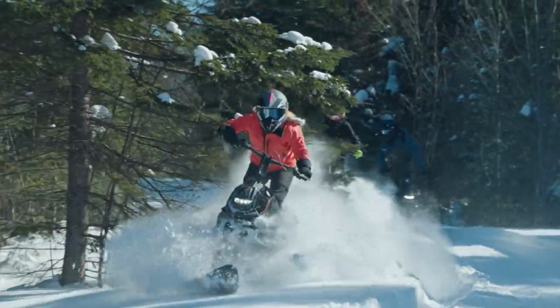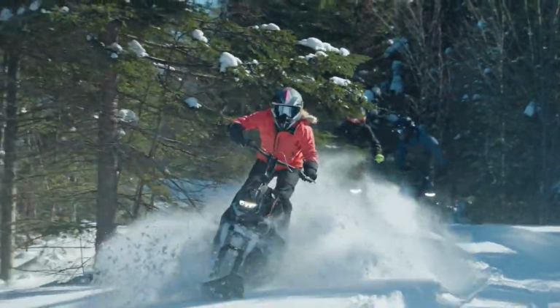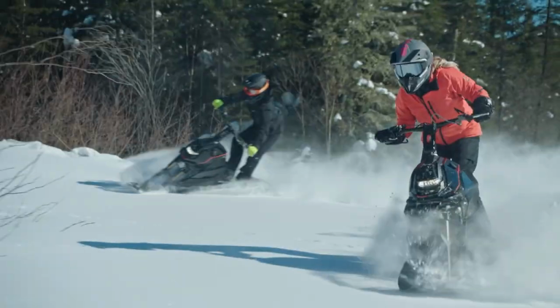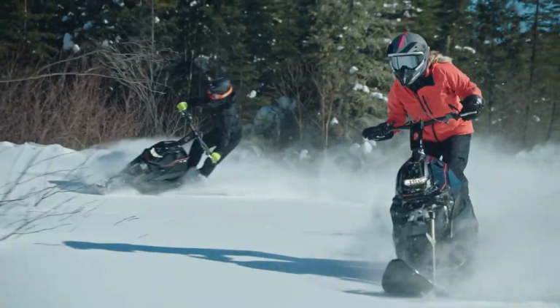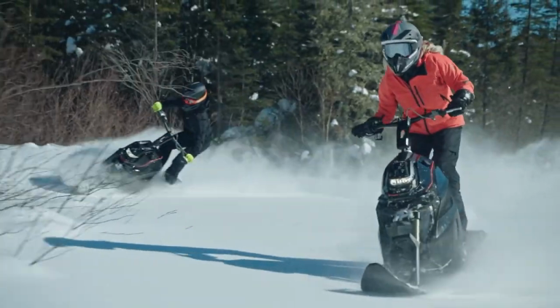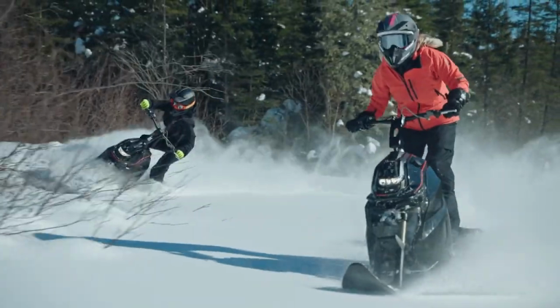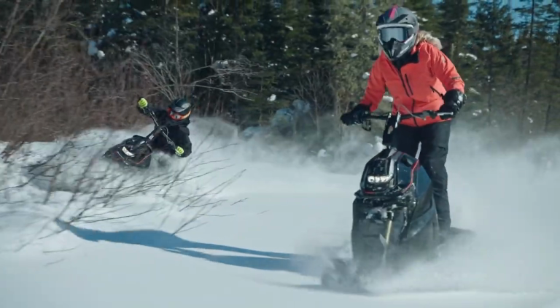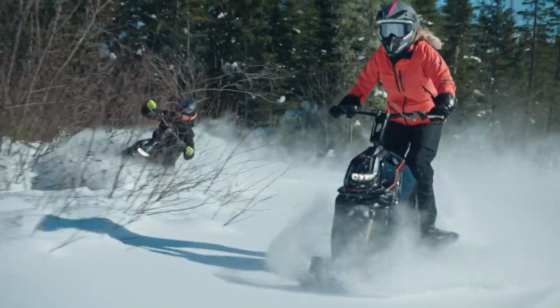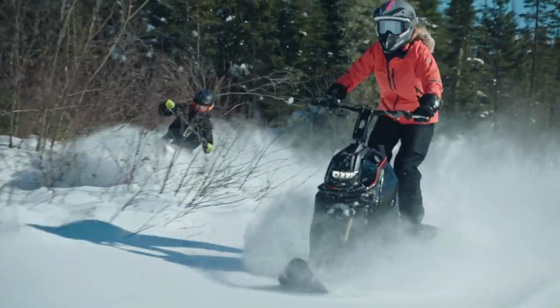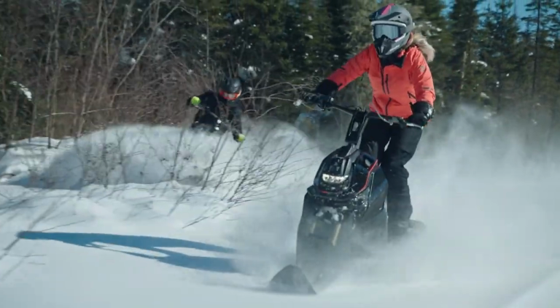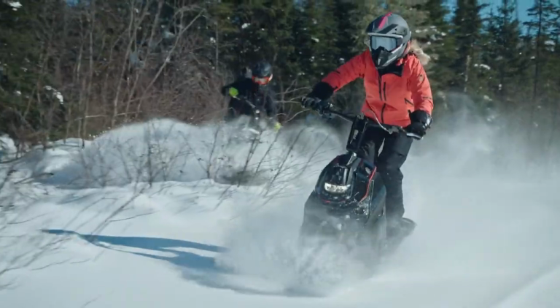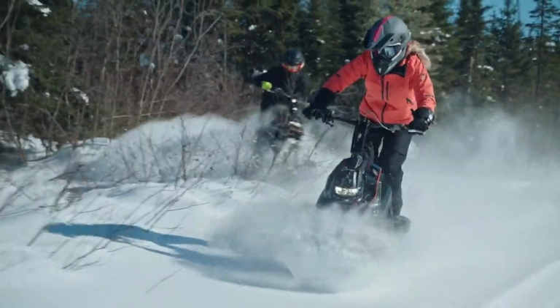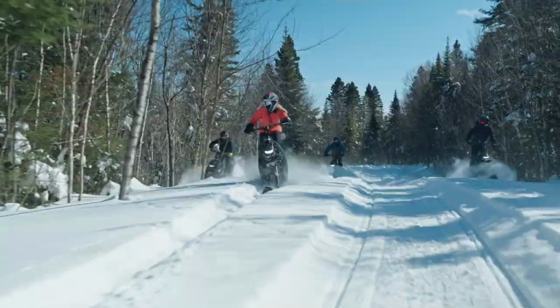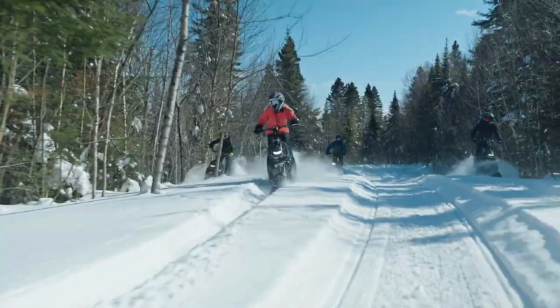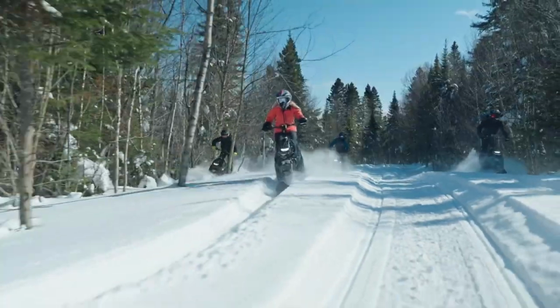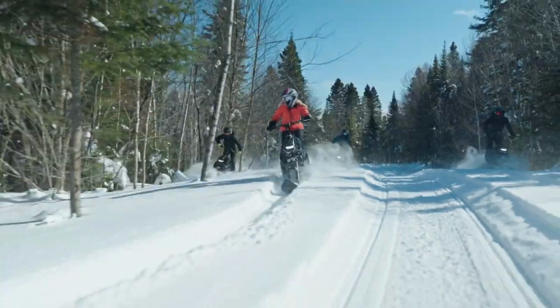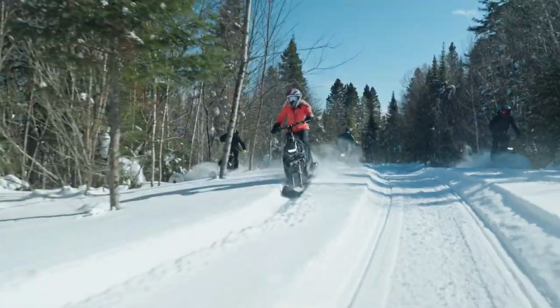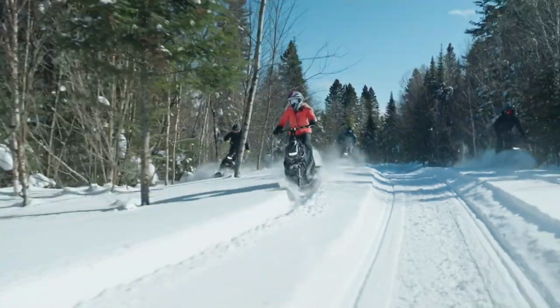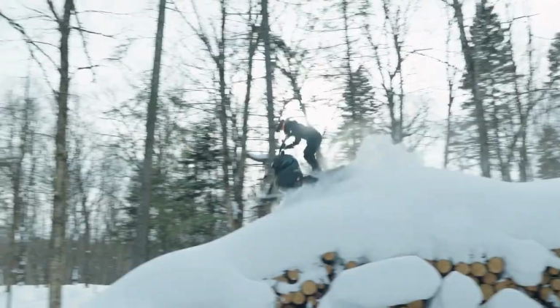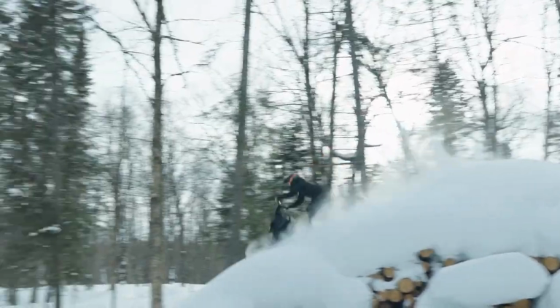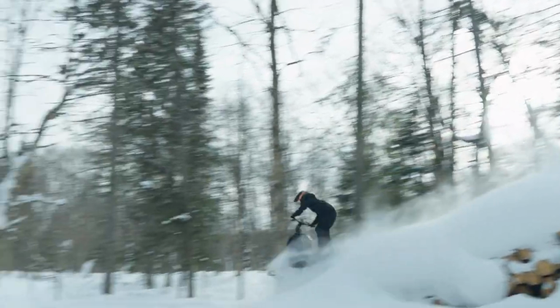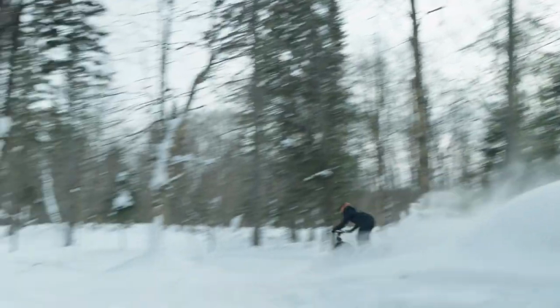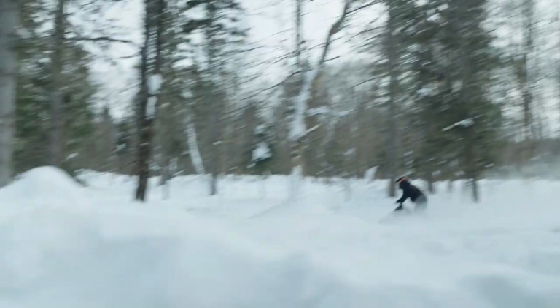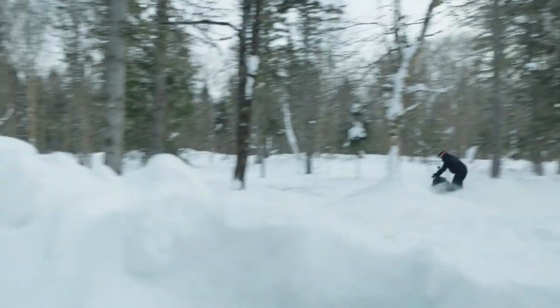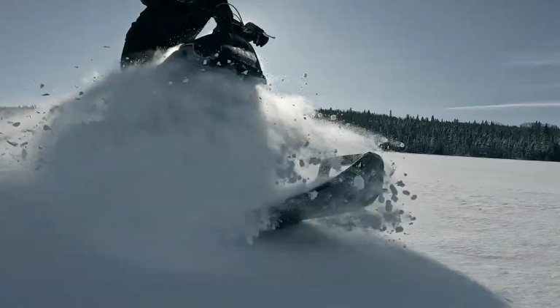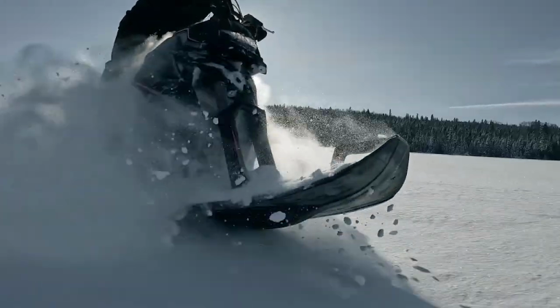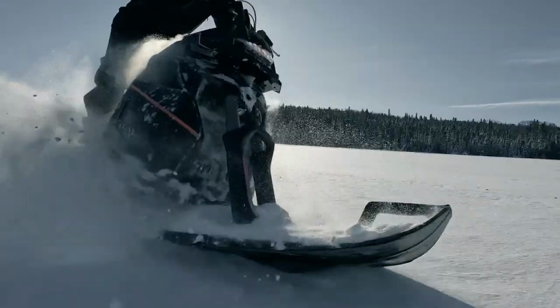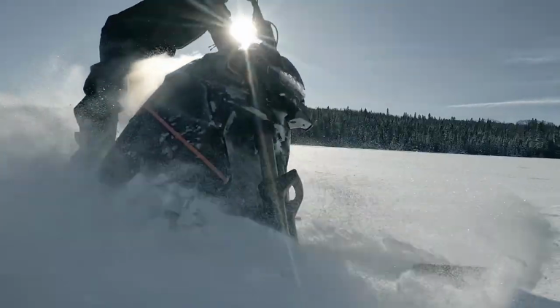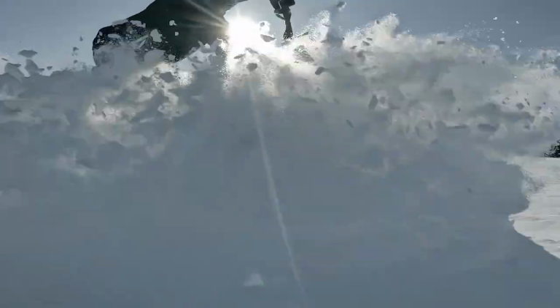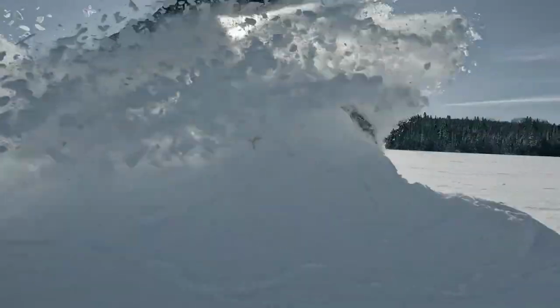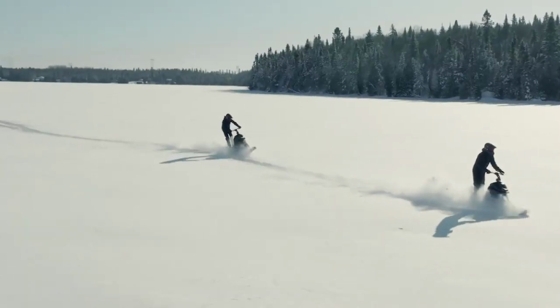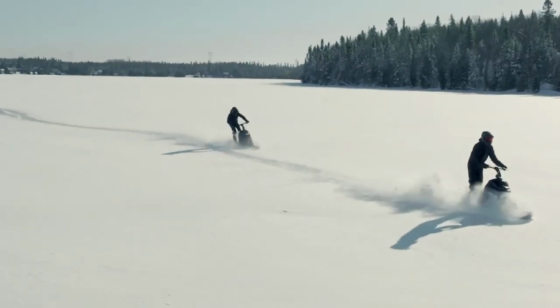As you imagine the thrill of carving through snowy landscapes with the WS250, get ready to dive into a world where land and water adventures meet seamlessly.